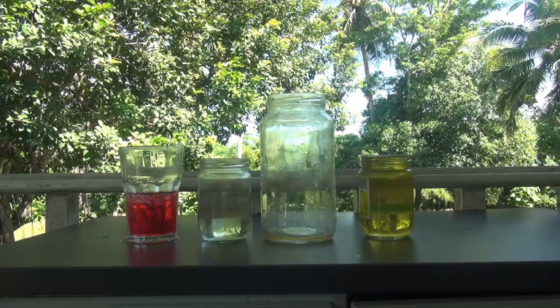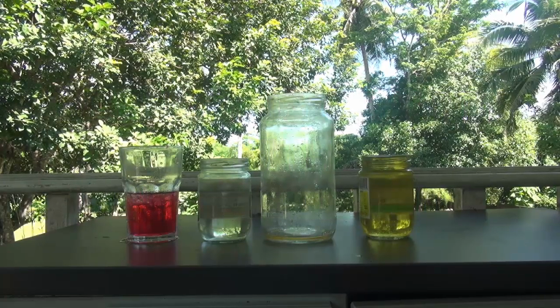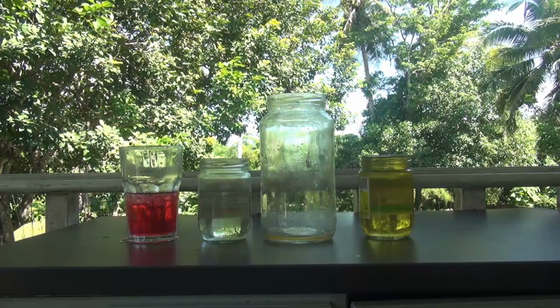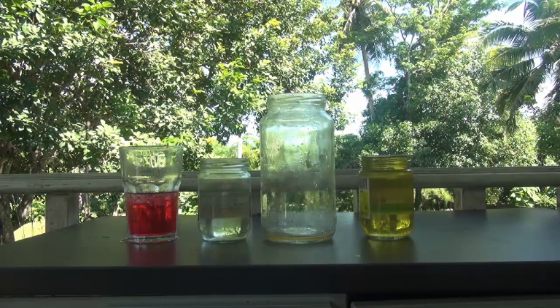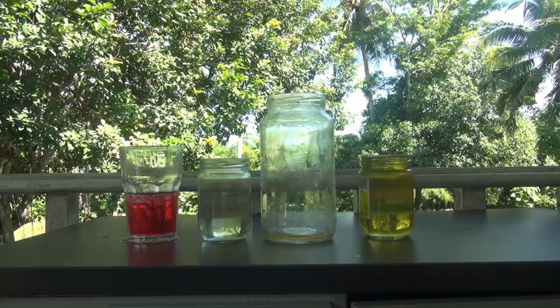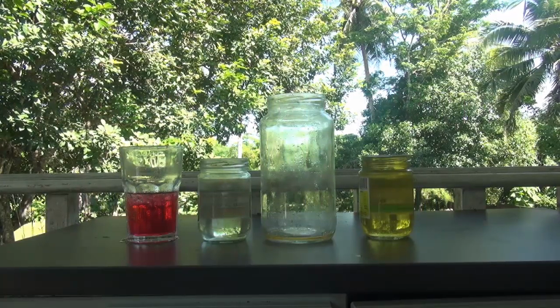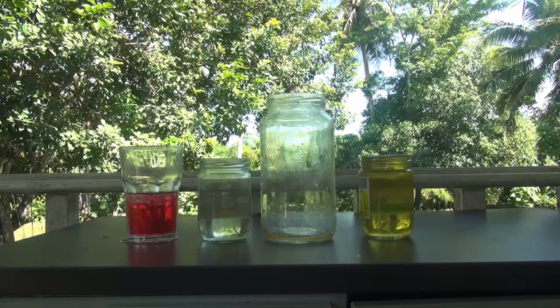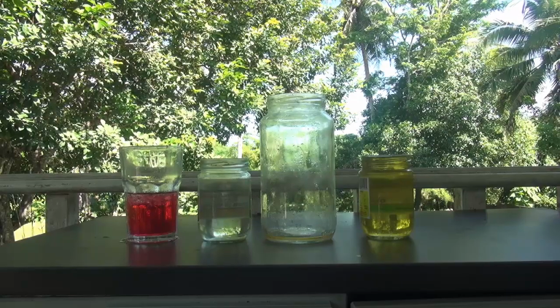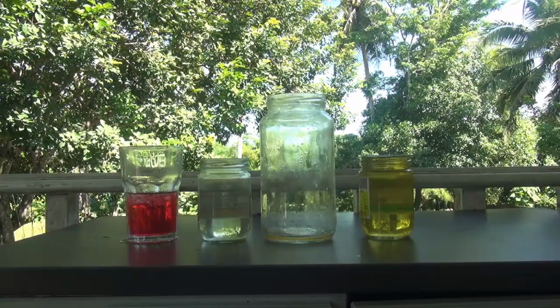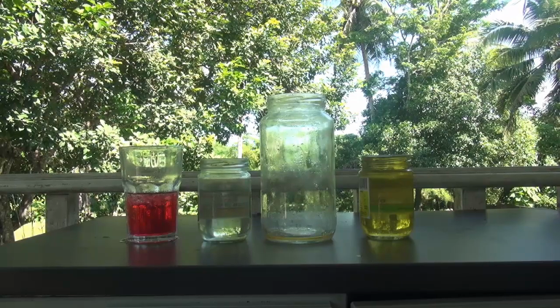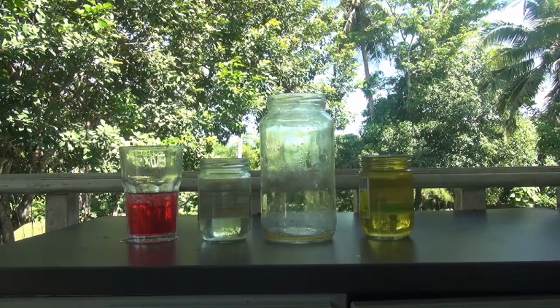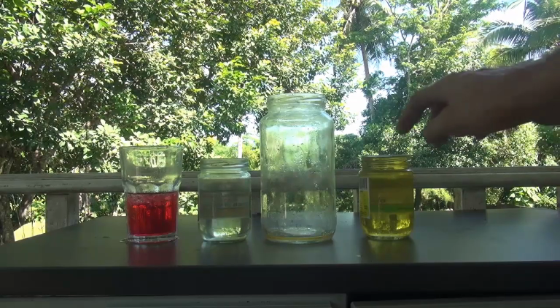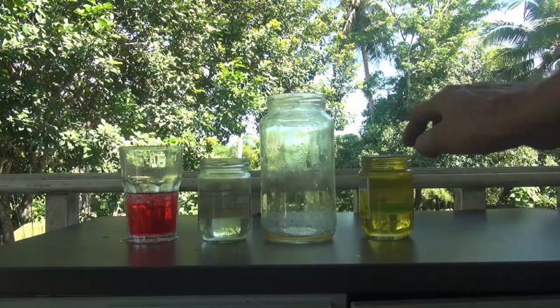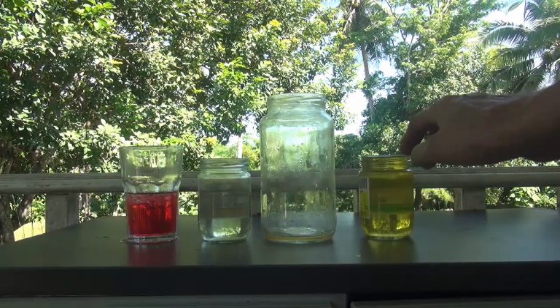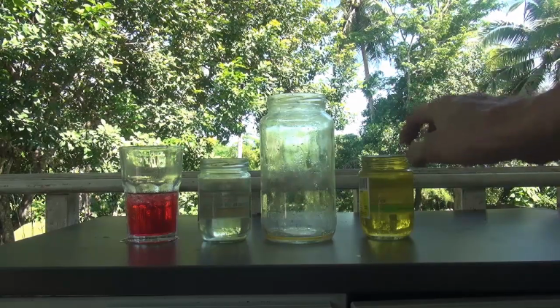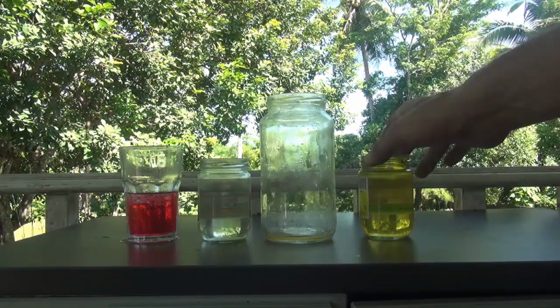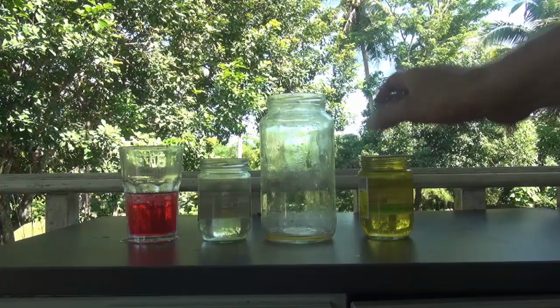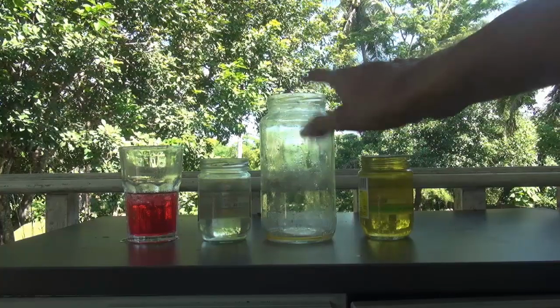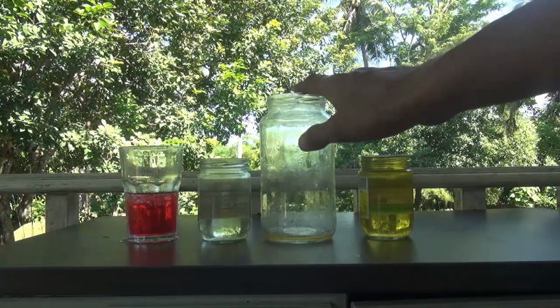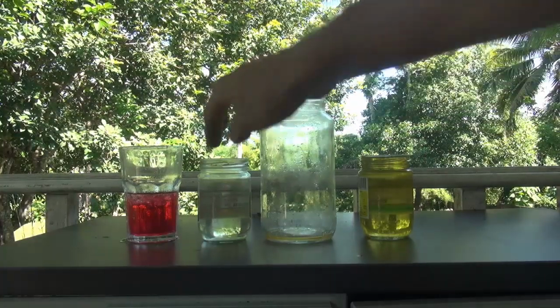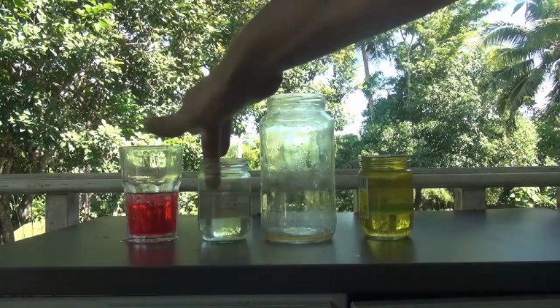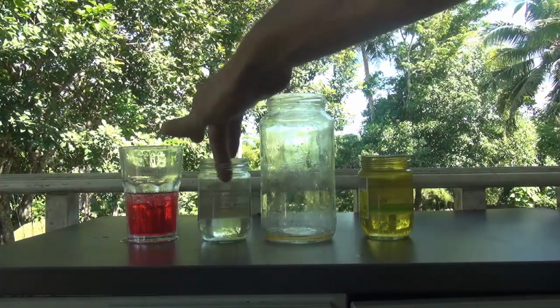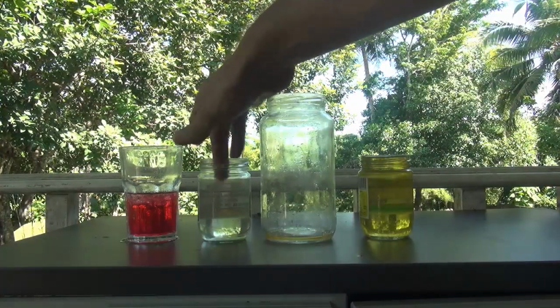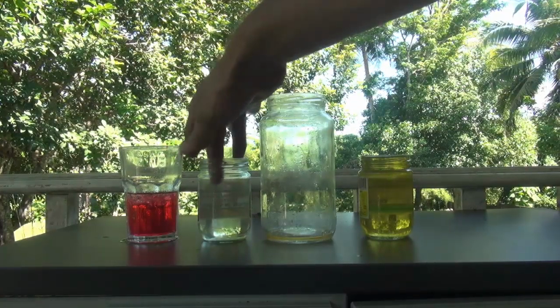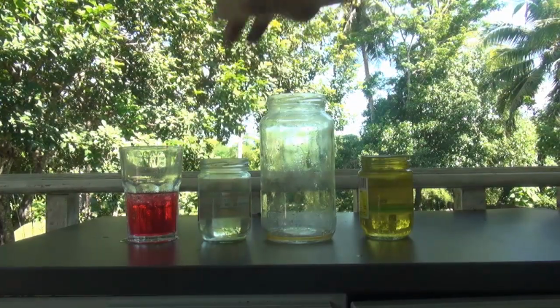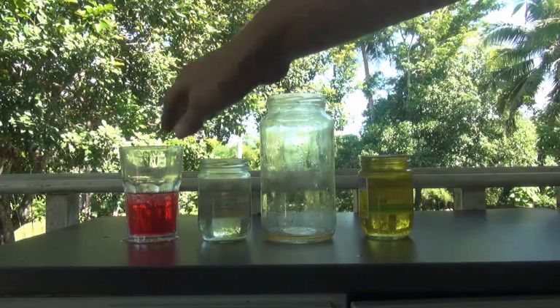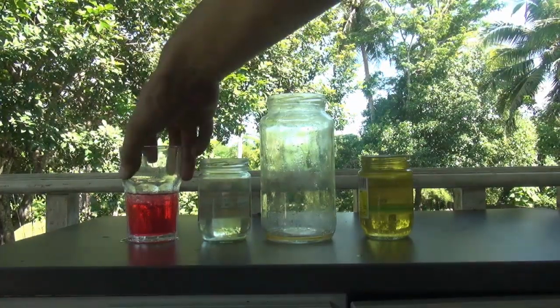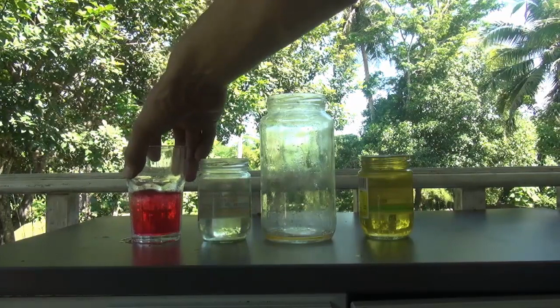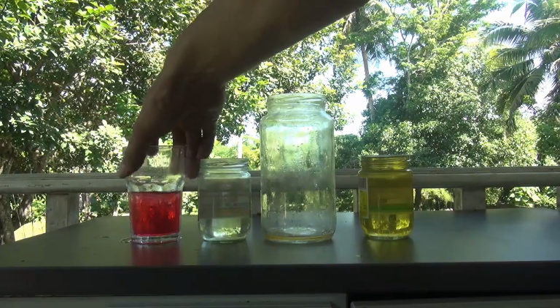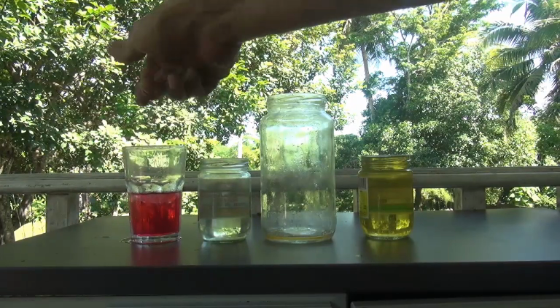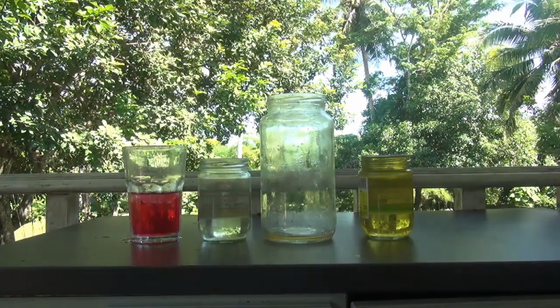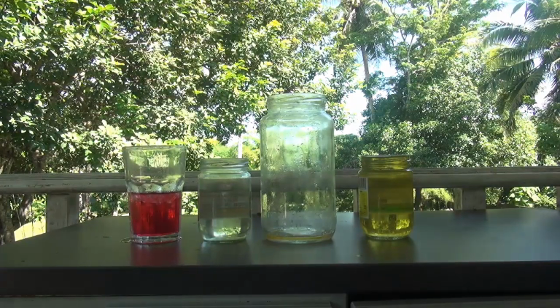So let's have a look at that and see whether that is really true. So here I have some cooking oil, an empty jar, normal water, room temperature water and cold water which I have just added some colour to.